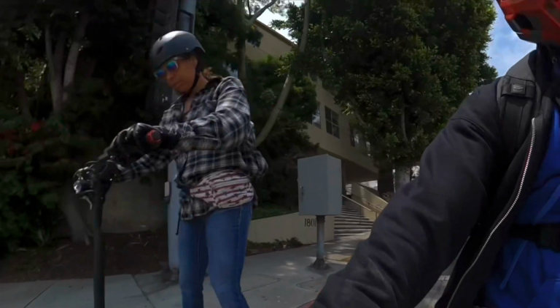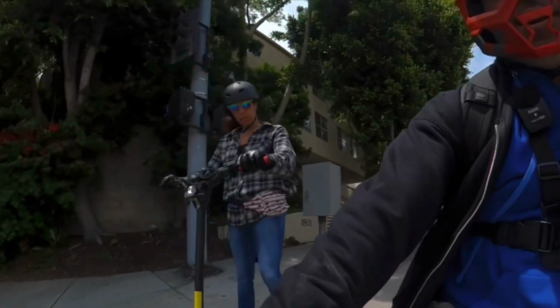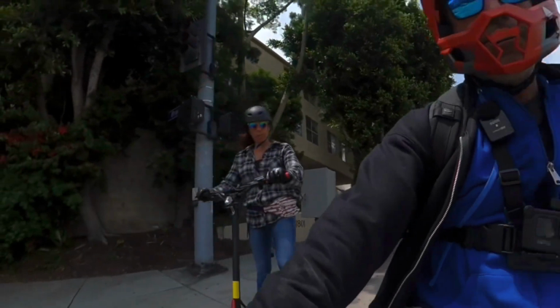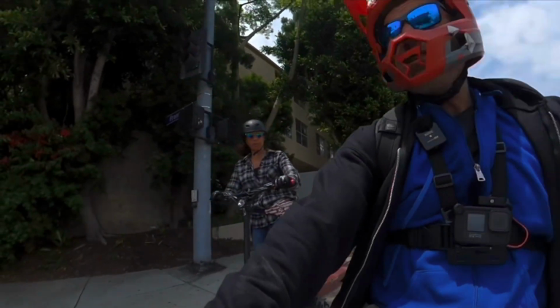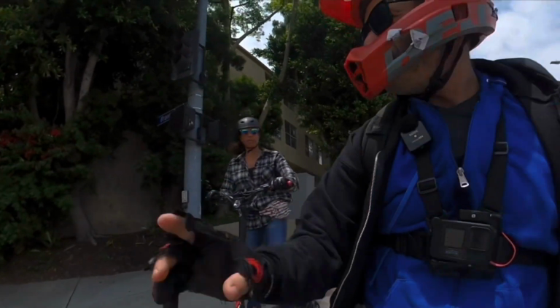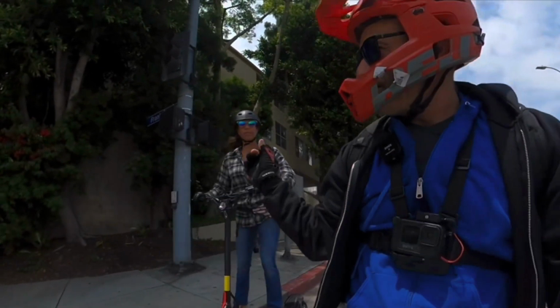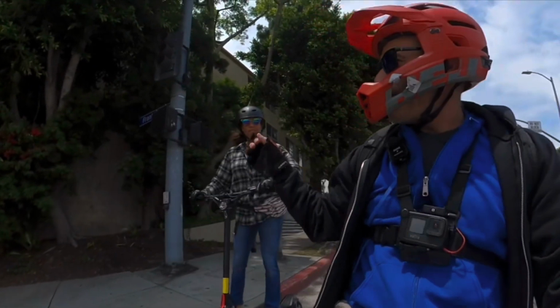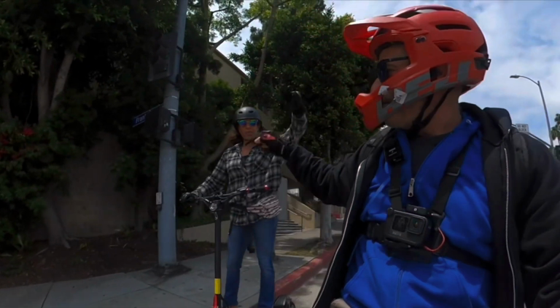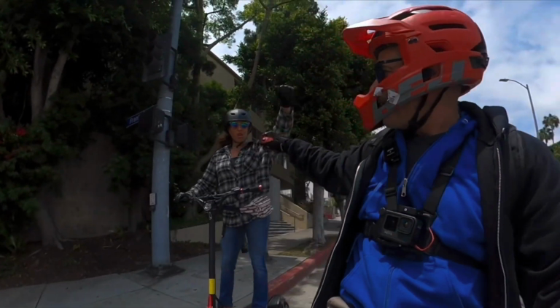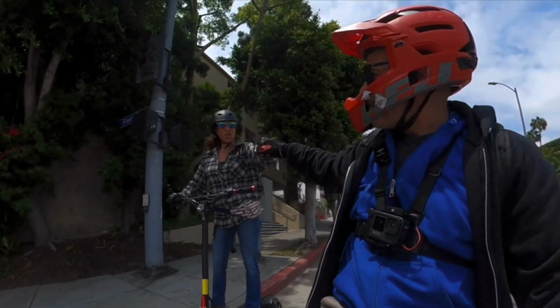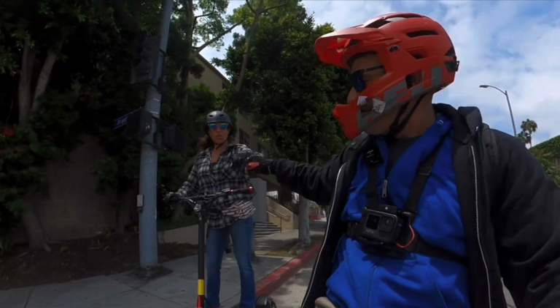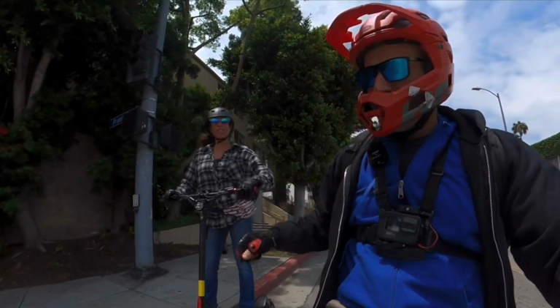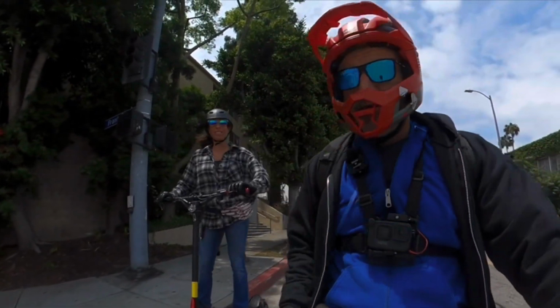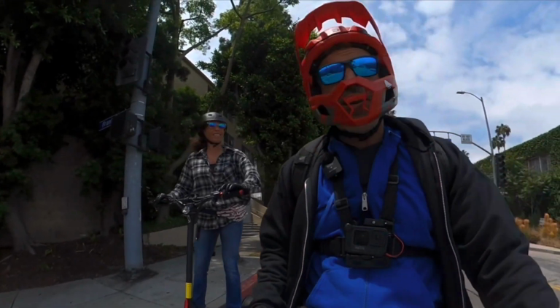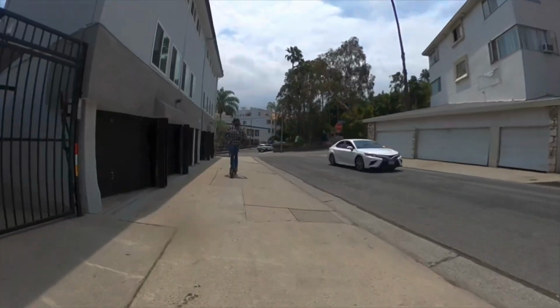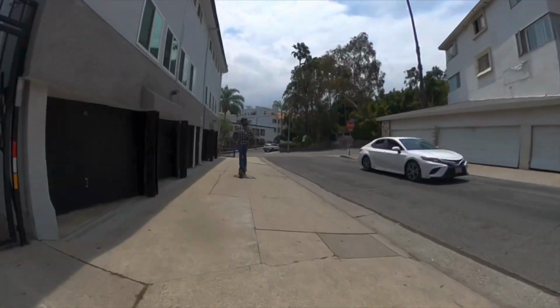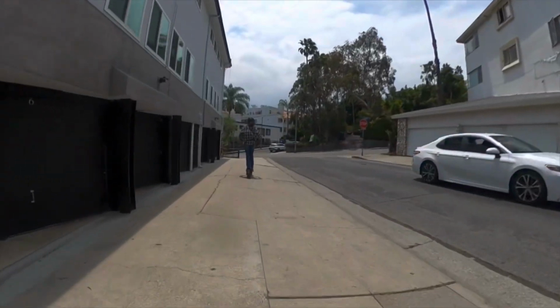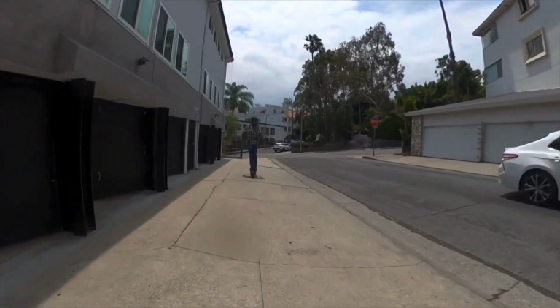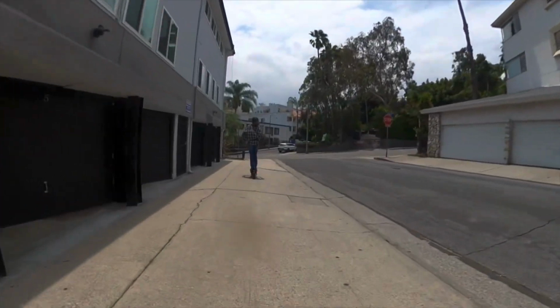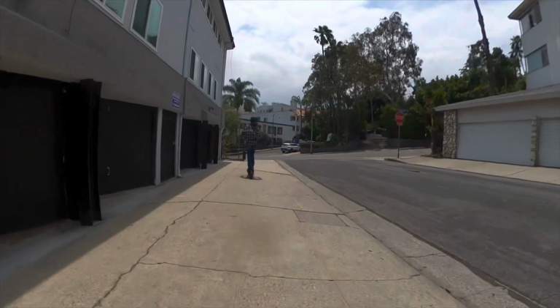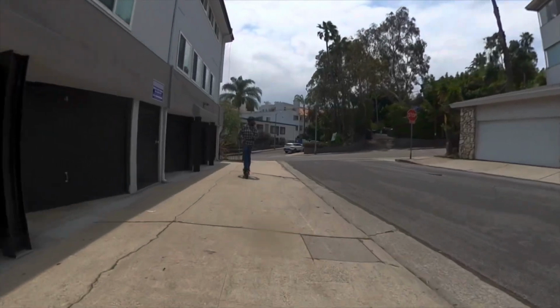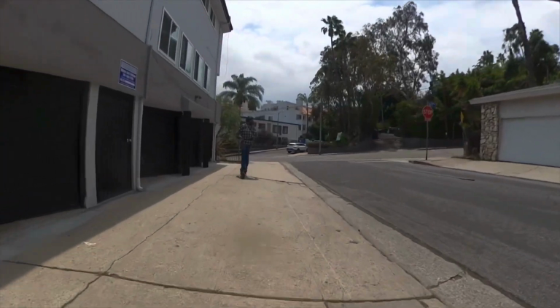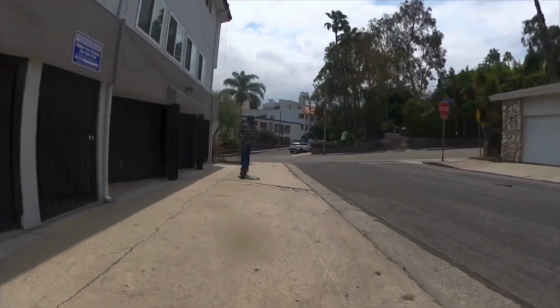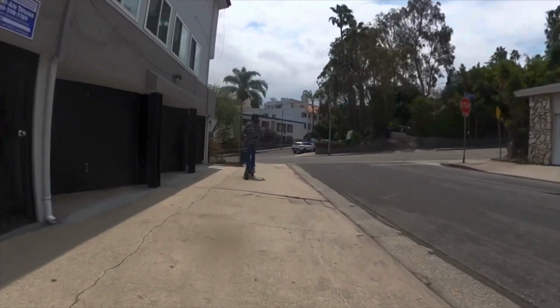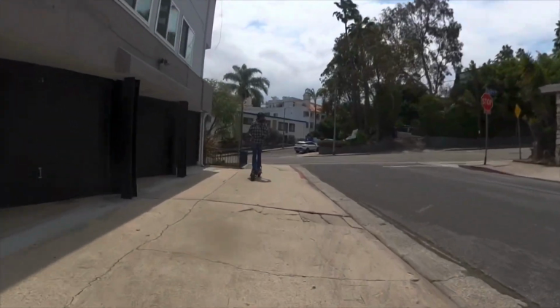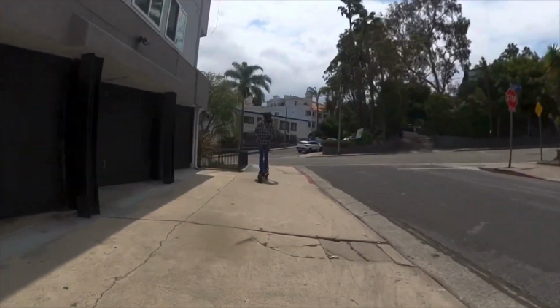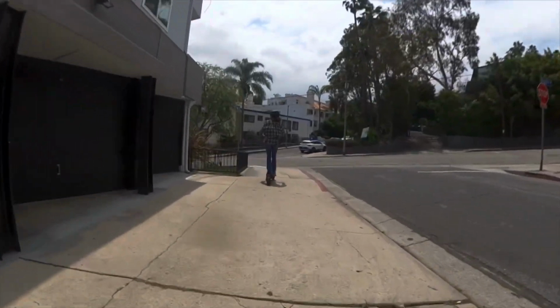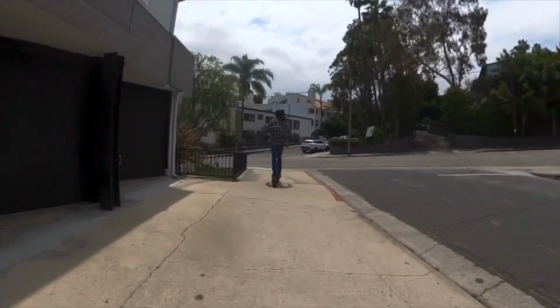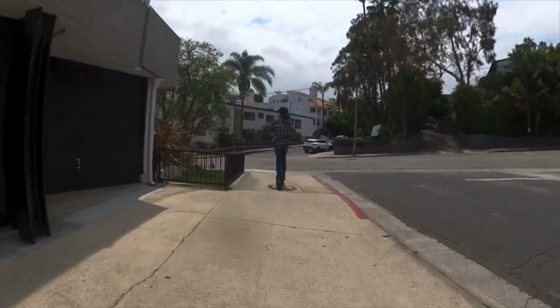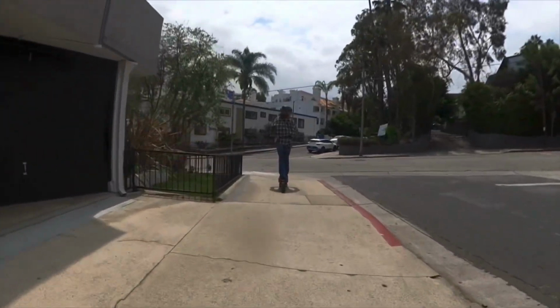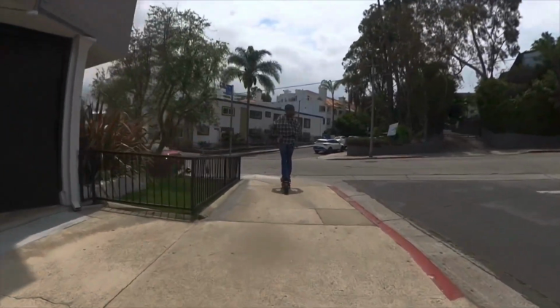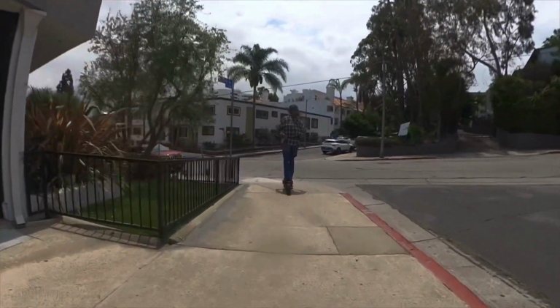All right, you guys can see we got Sarah out here again. Thanks for joining the channel. I'm really excited today — we're going to Hart's house to get some fast vegan food.